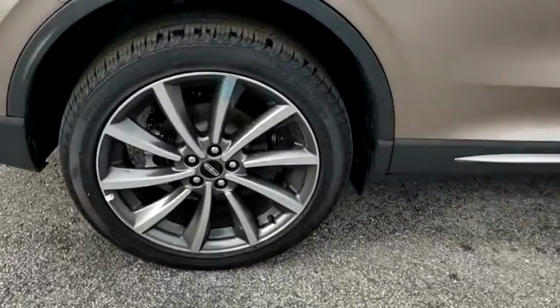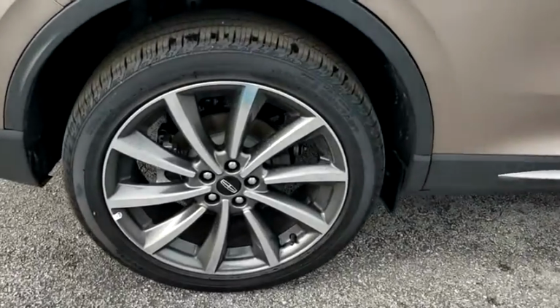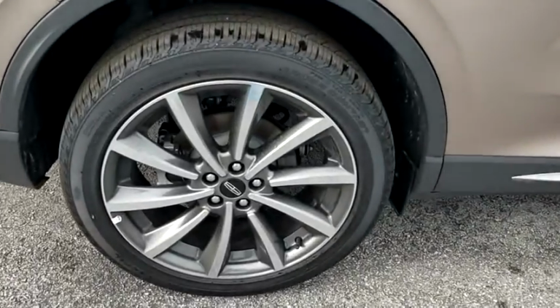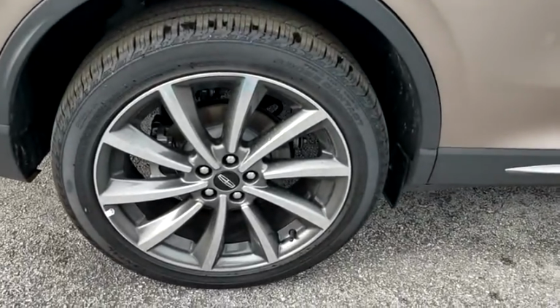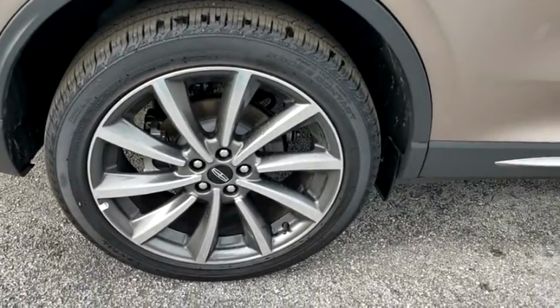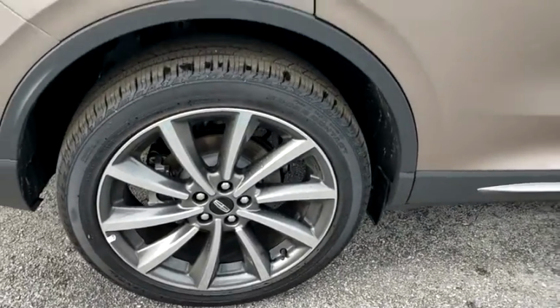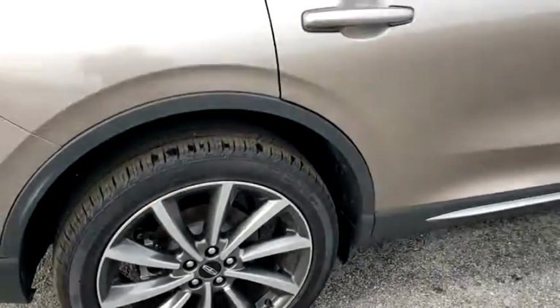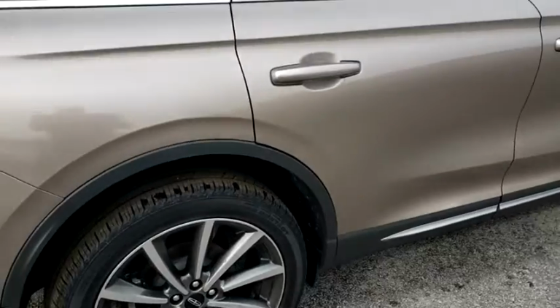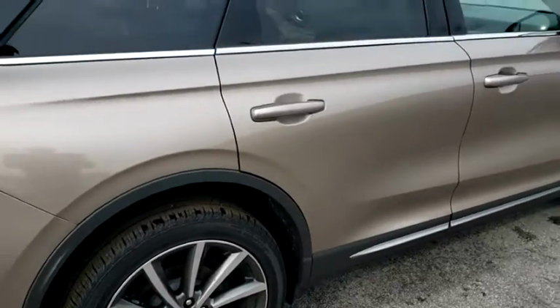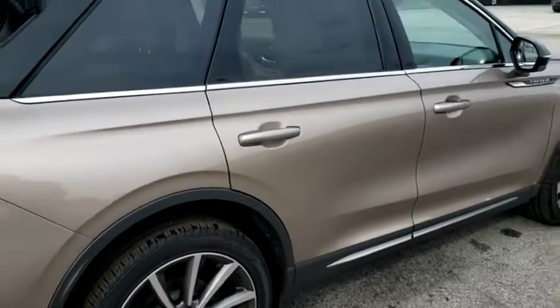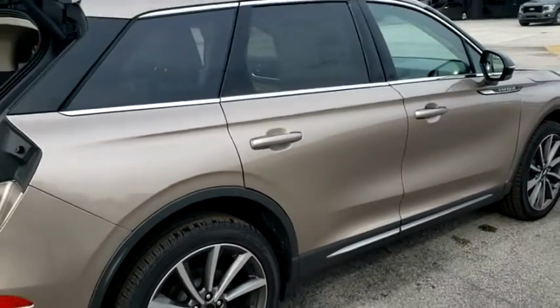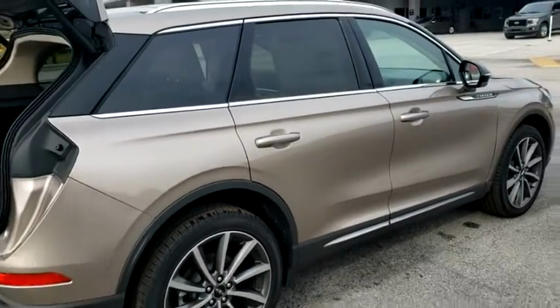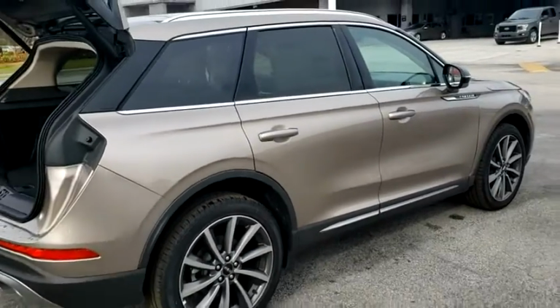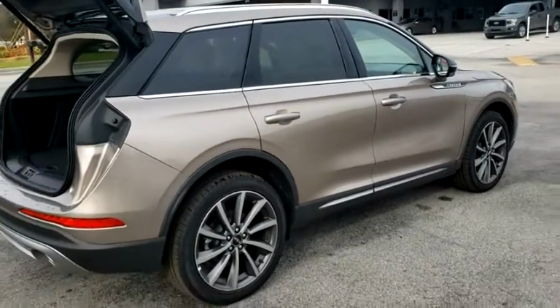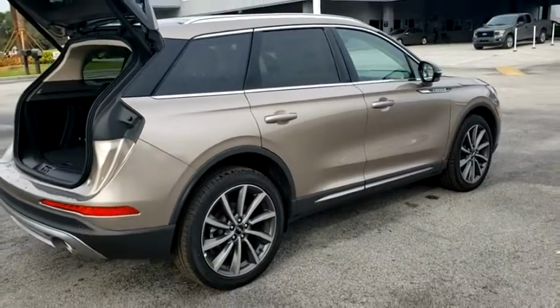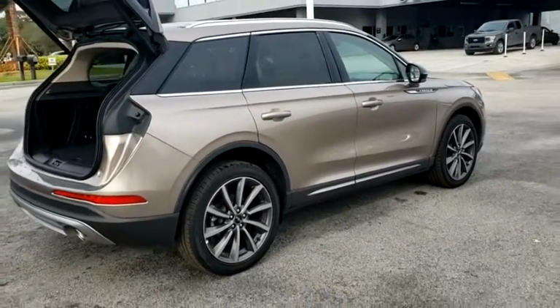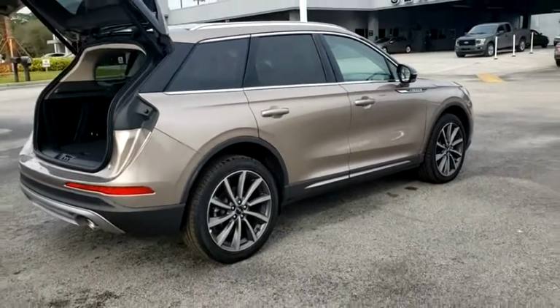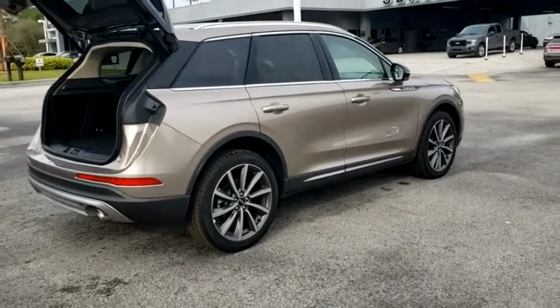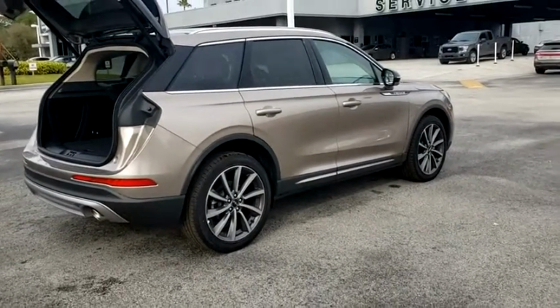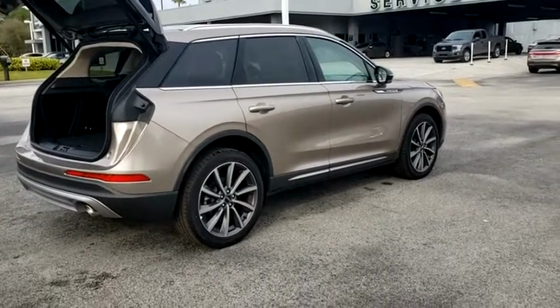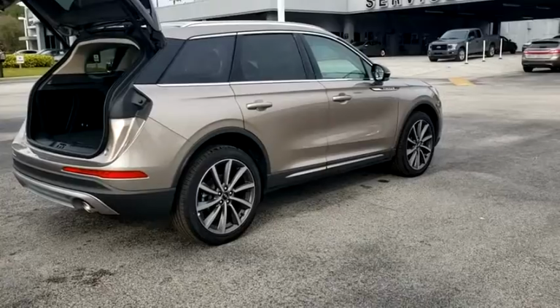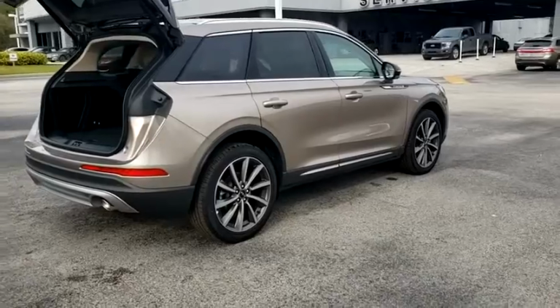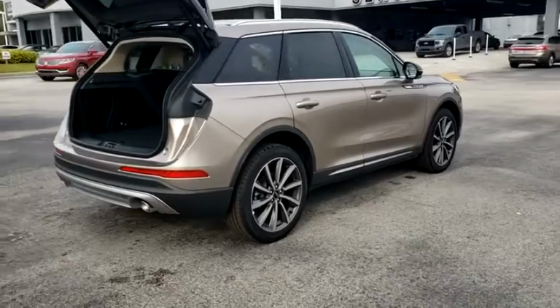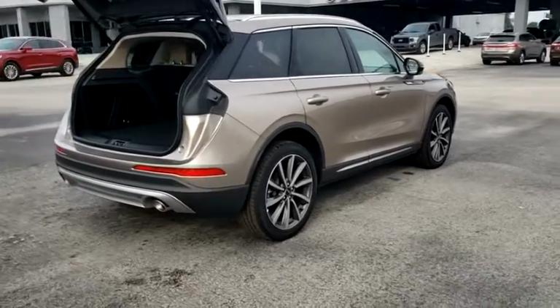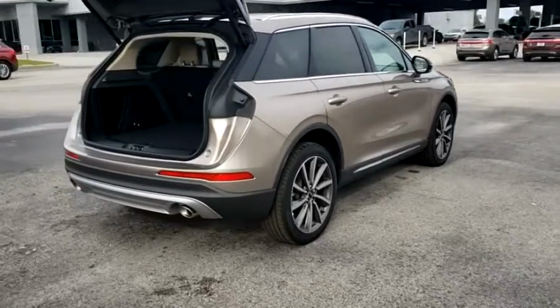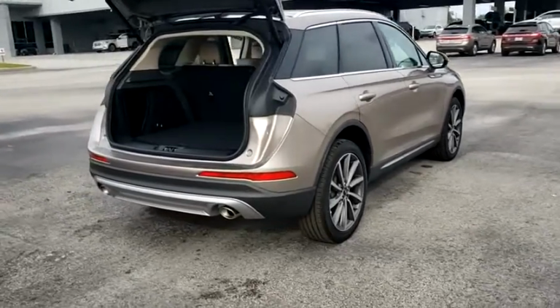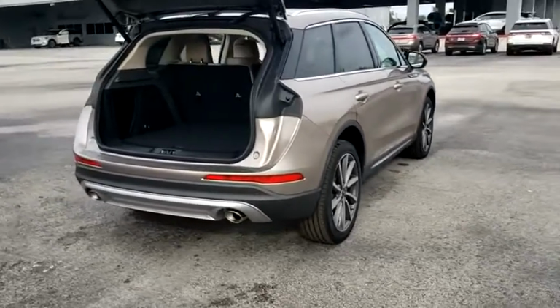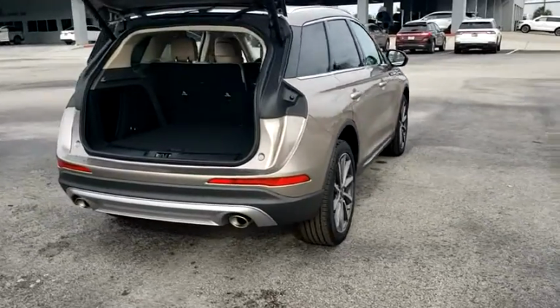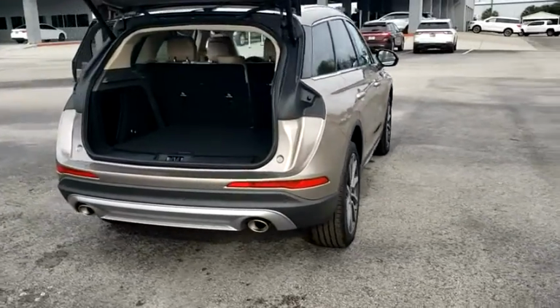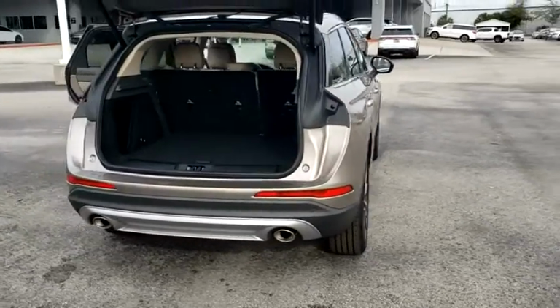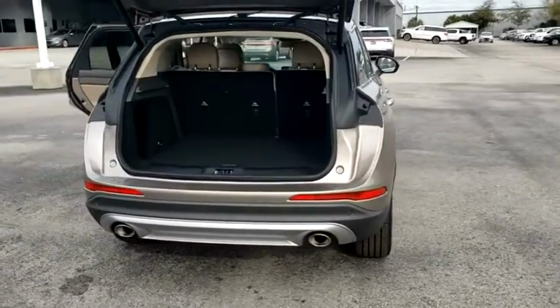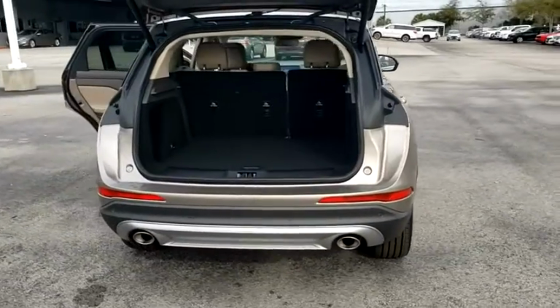Backup camera, anti-lock braking system, power liftgate, navigation system, steering wheel audio controls, keyless entry, power passenger seat, remote engine start, traction control, stability control.